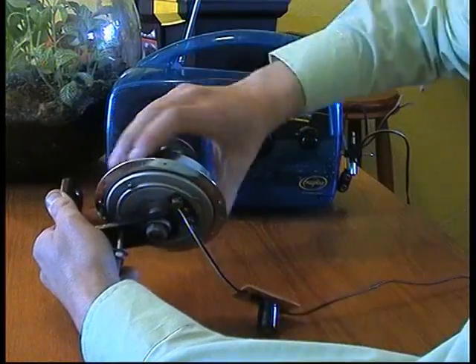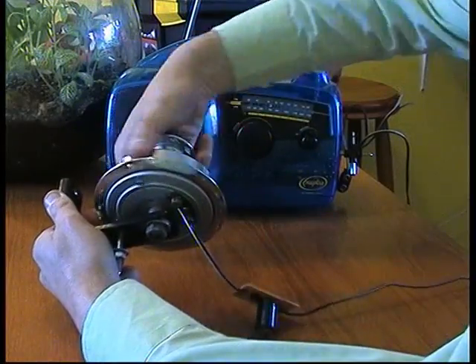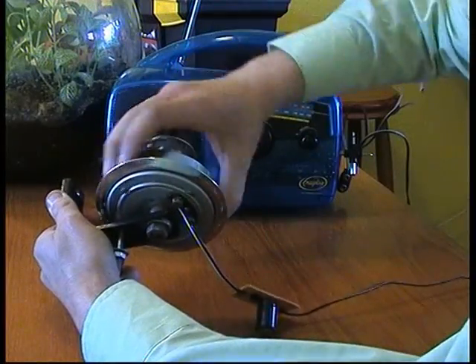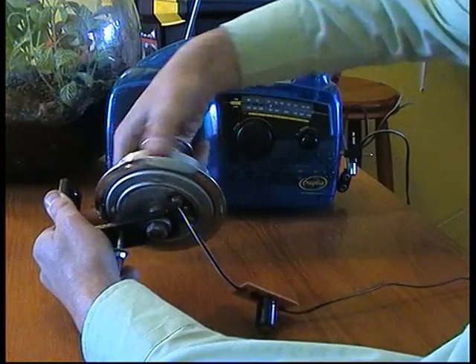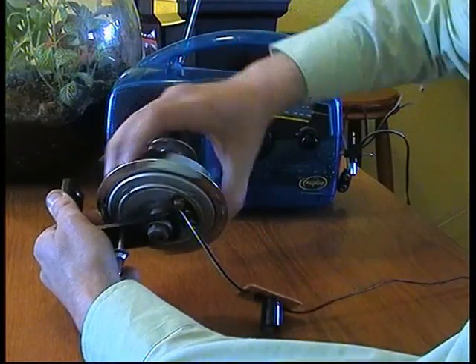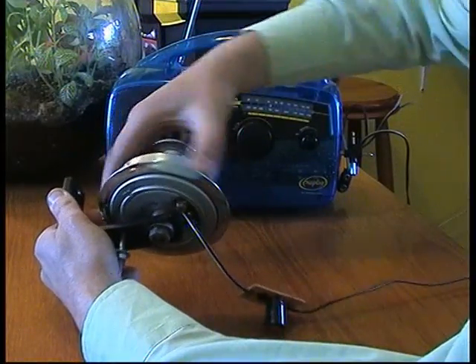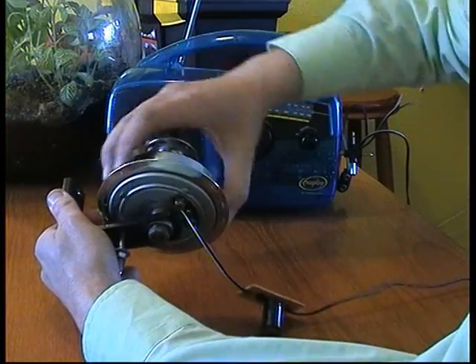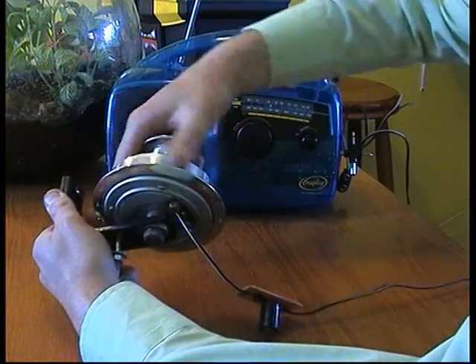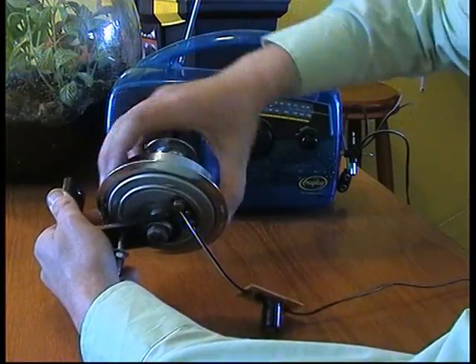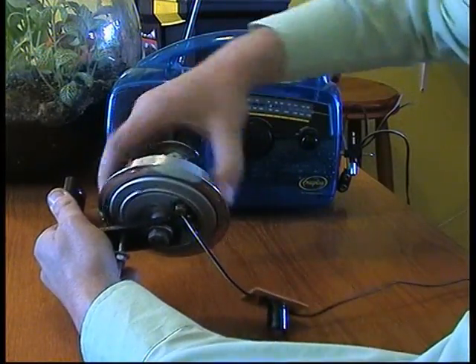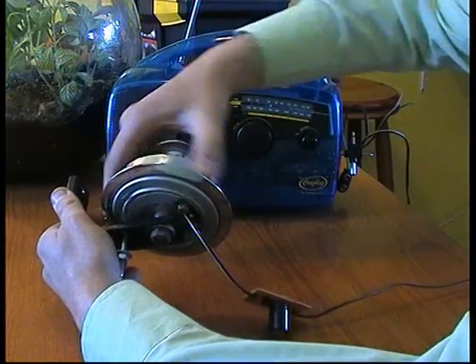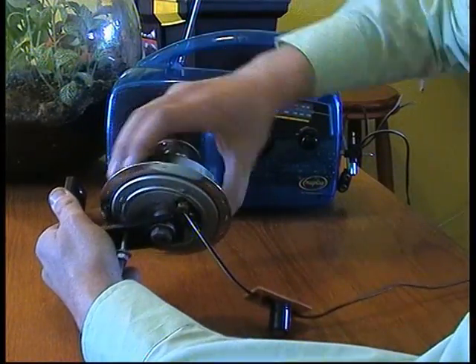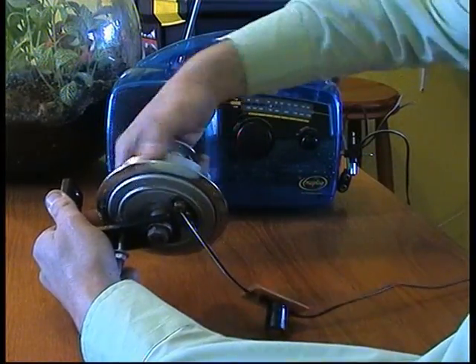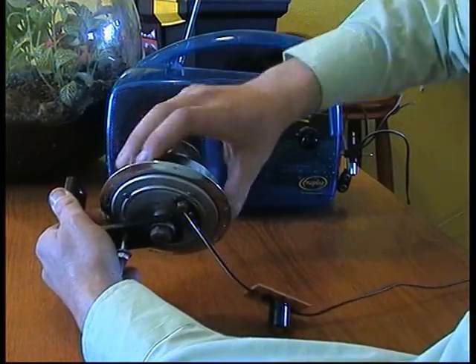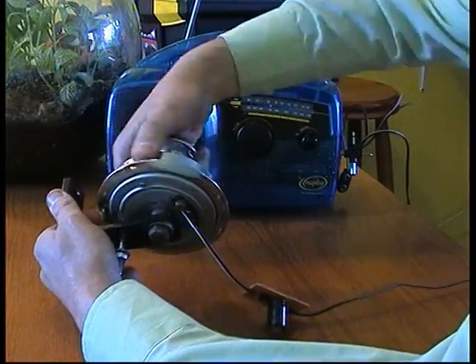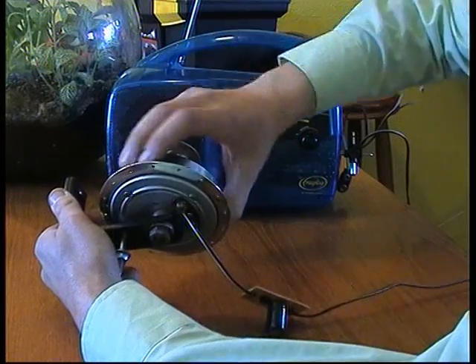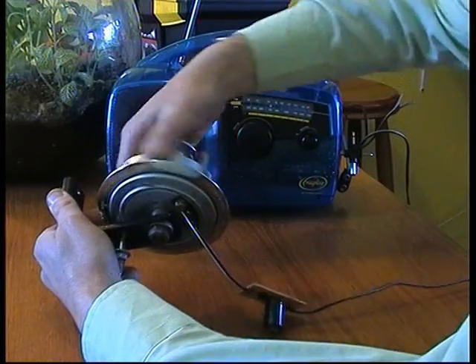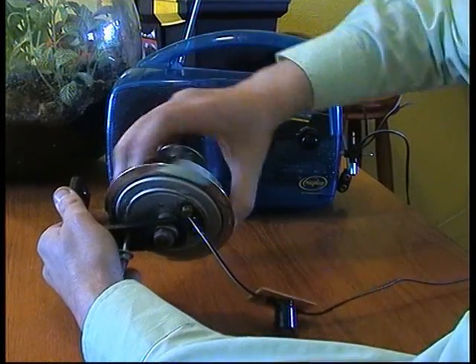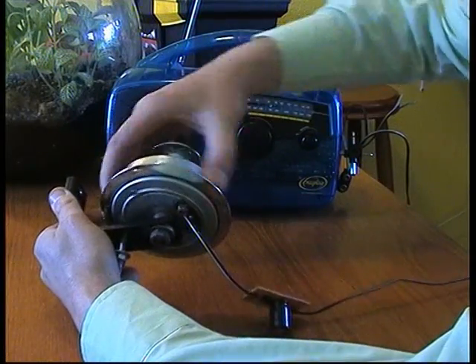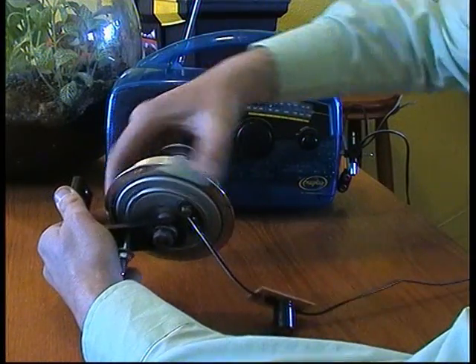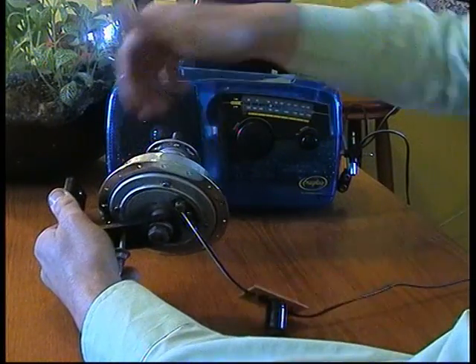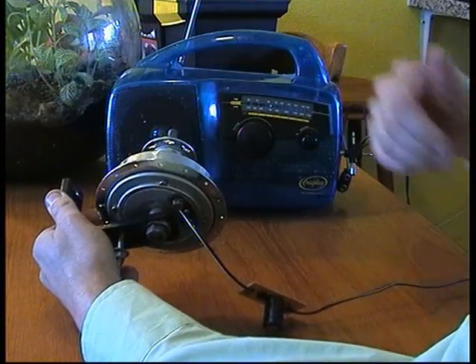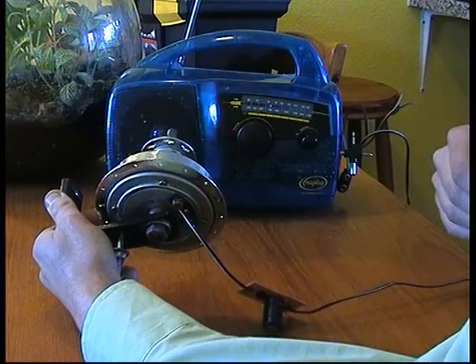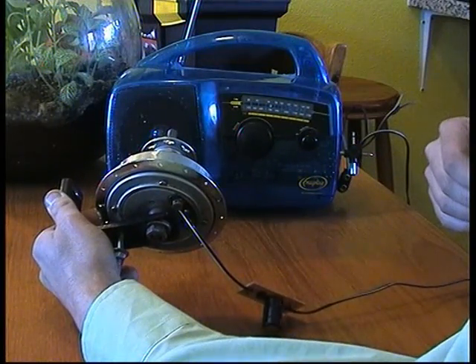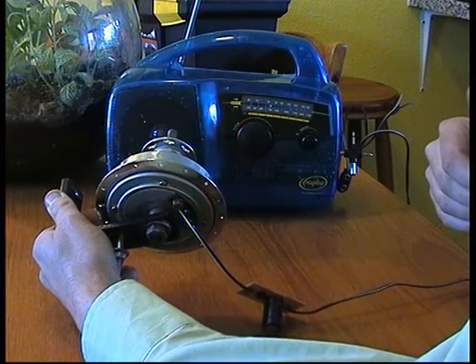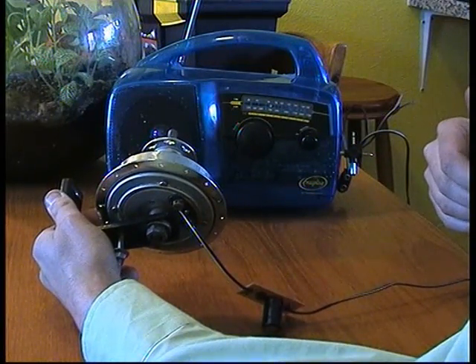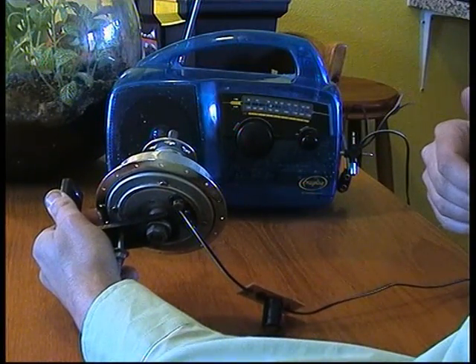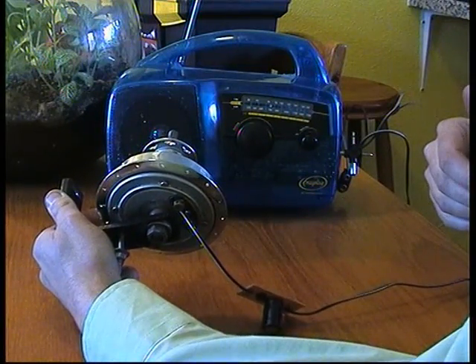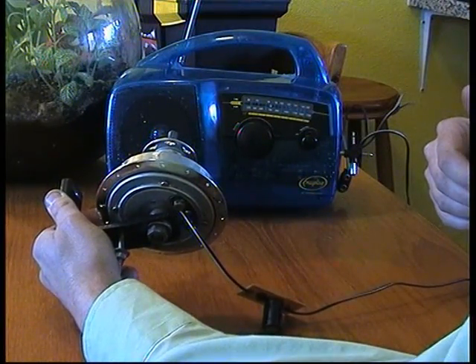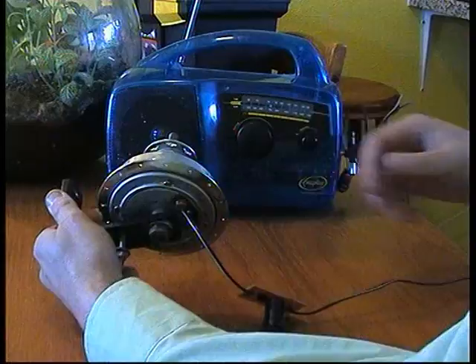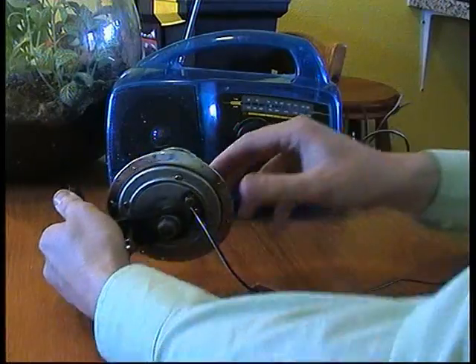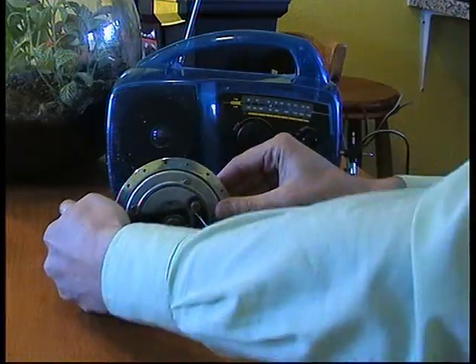When I stop twisting the Dyno Hub, the radio will carry on for a second as the condenser drains. And that's it. Thank you.